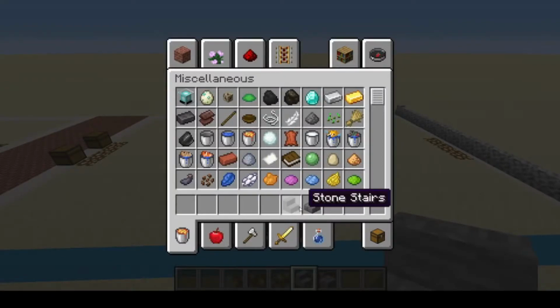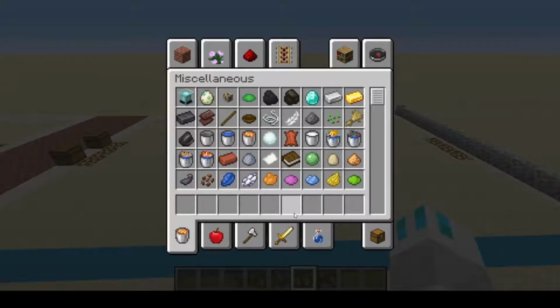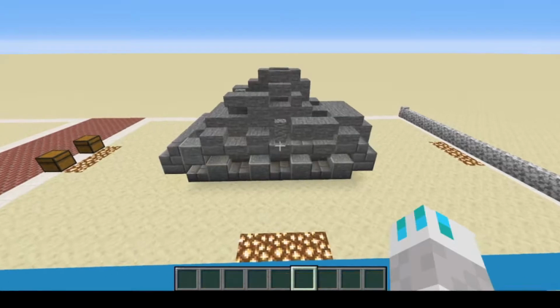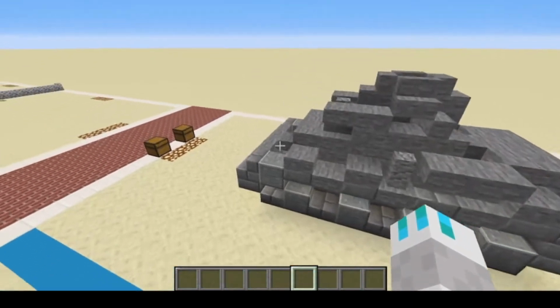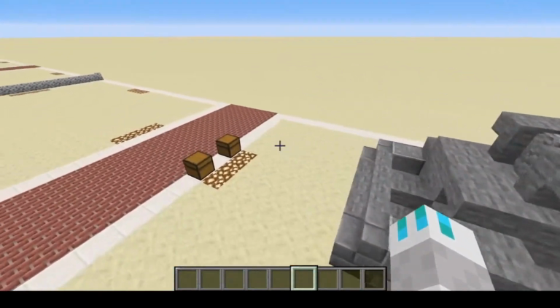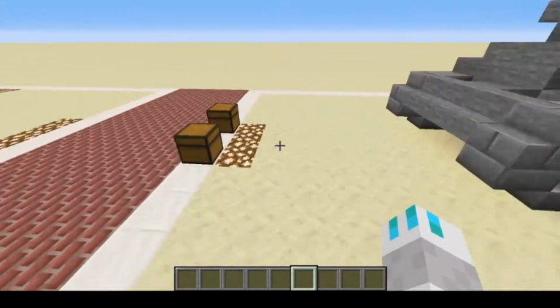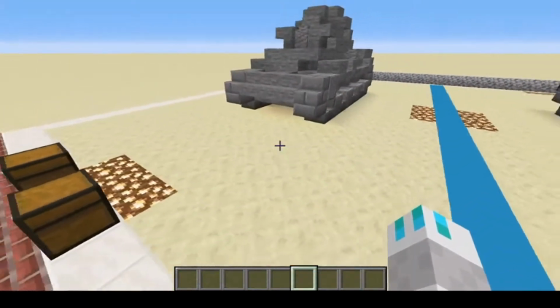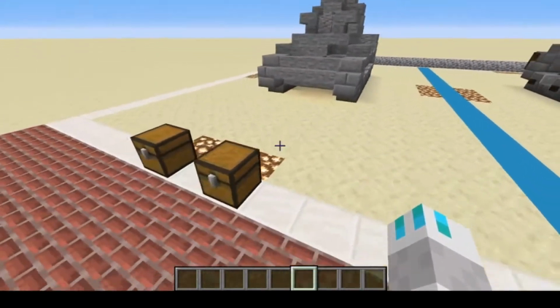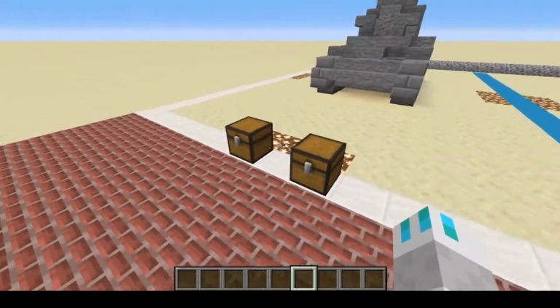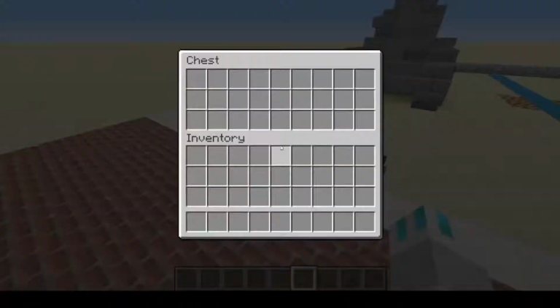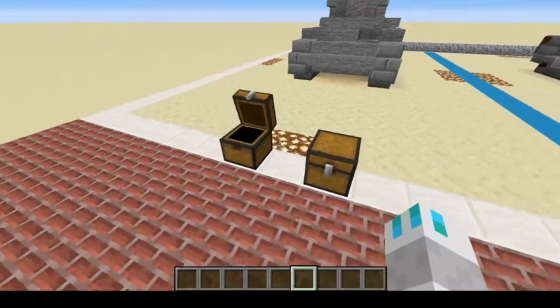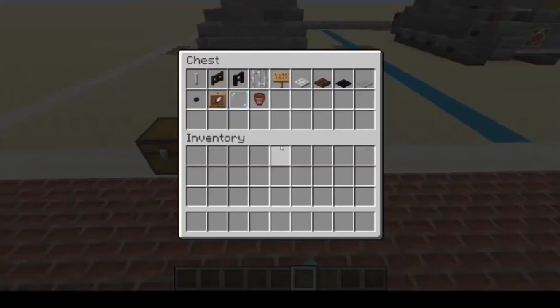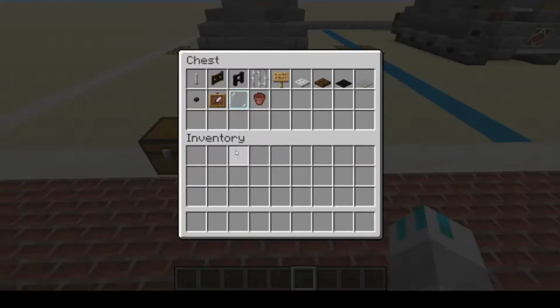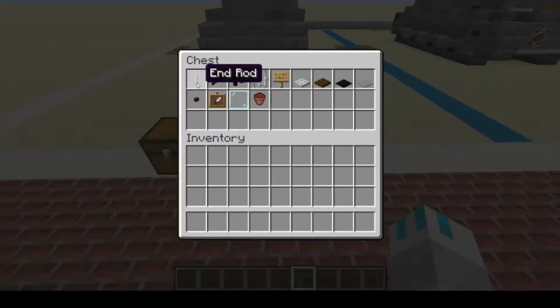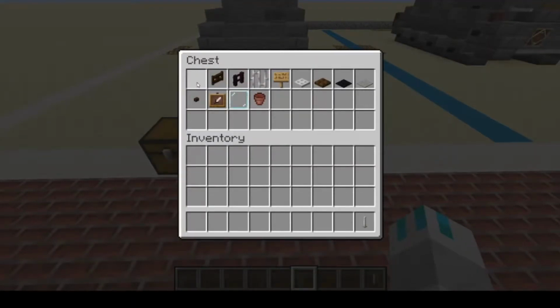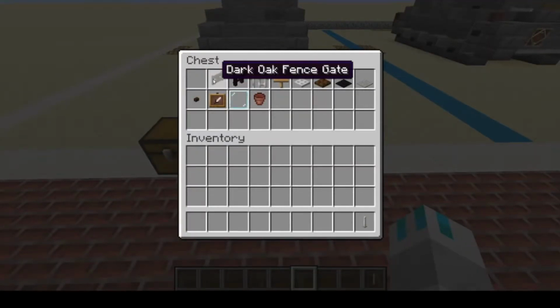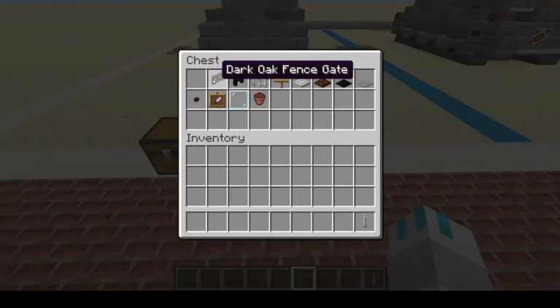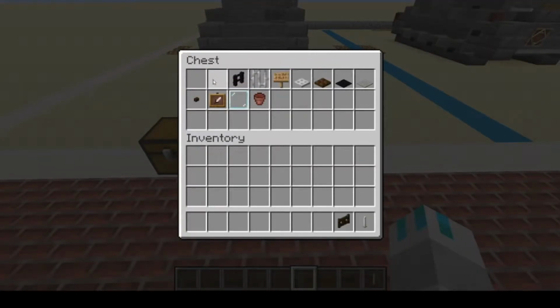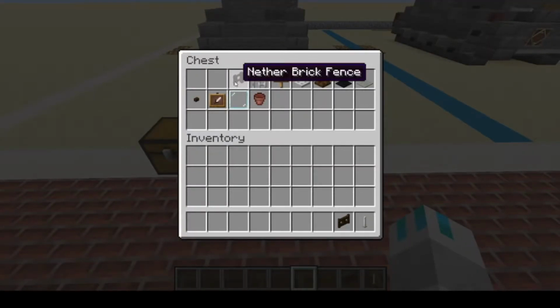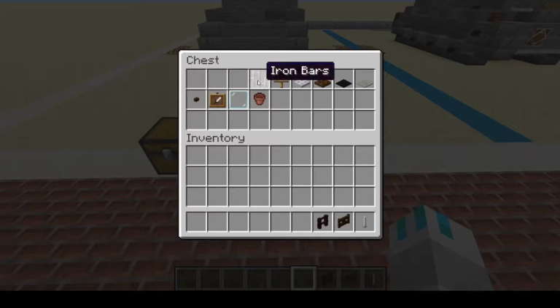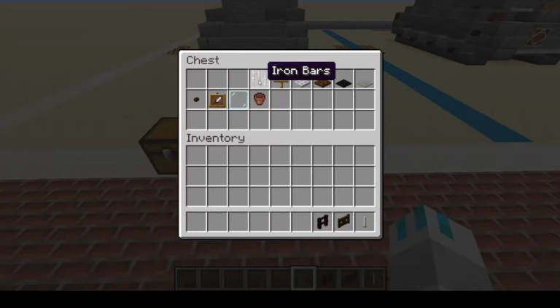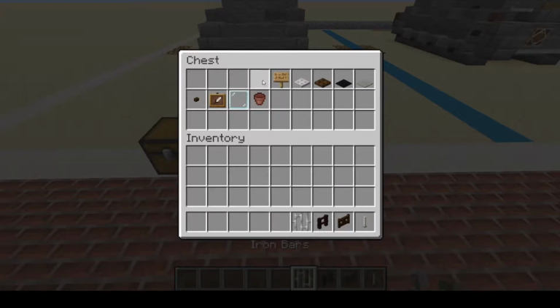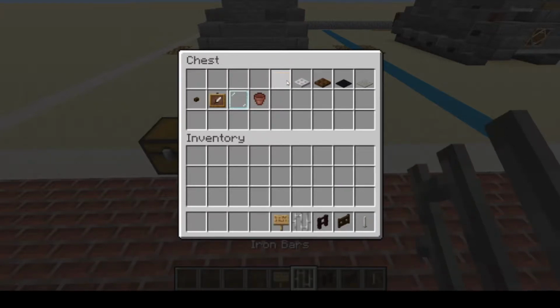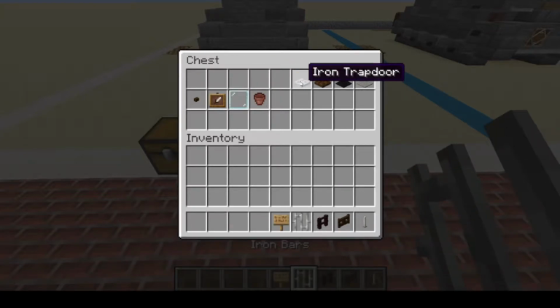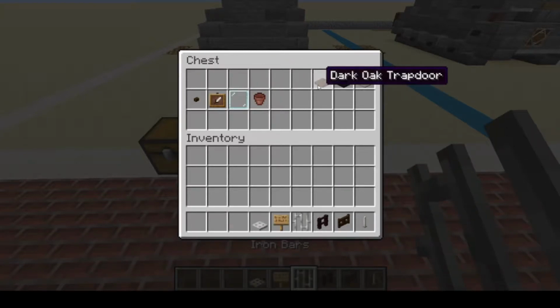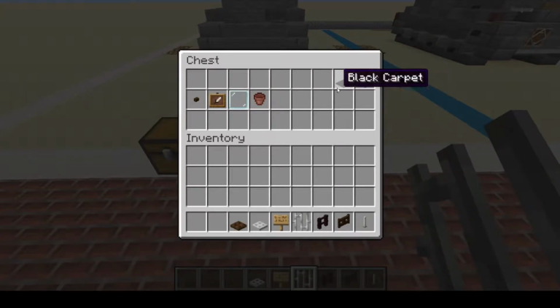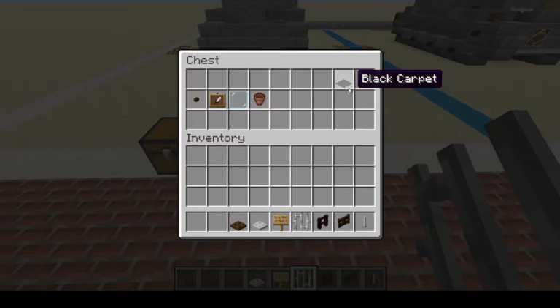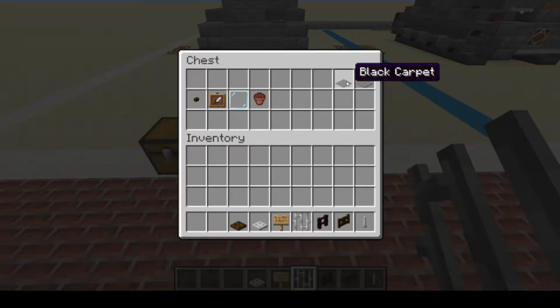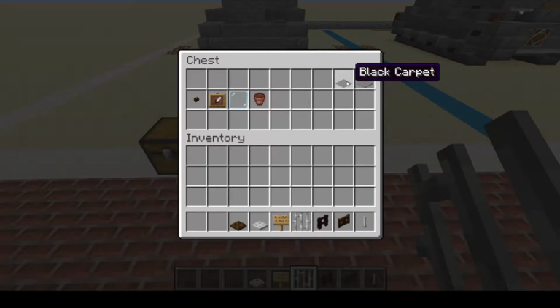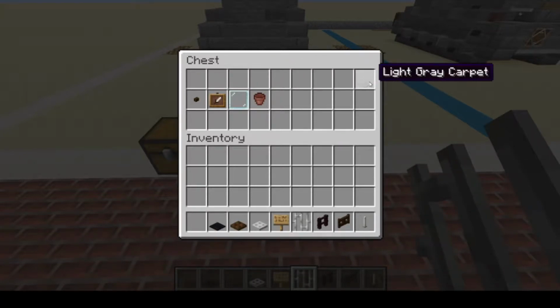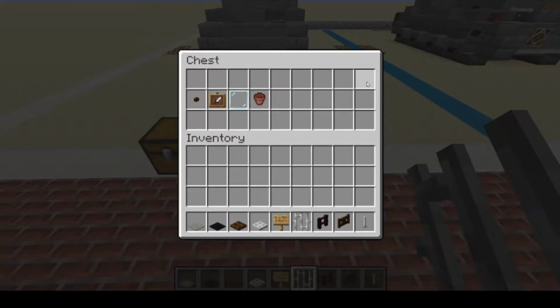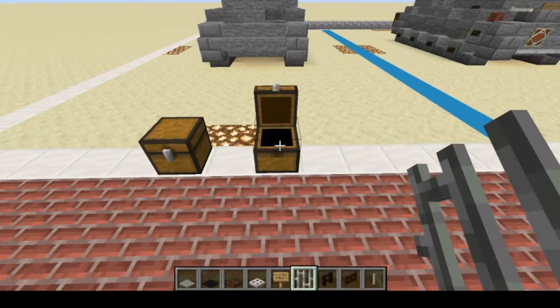Alright, so that's all done. Now we'll grab our cosmetic materials, which will be: end rod, dark oak fence gate, nether brick fence, iron bars, oak sign, iron trapdoor, dark oak trapdoor, black carpet, and light gray carpet.